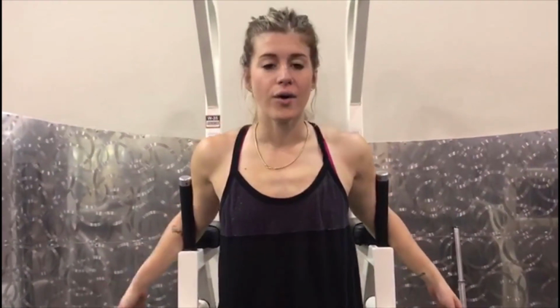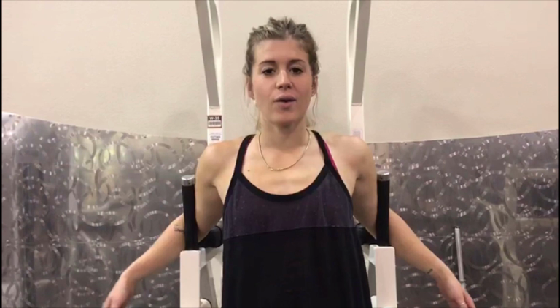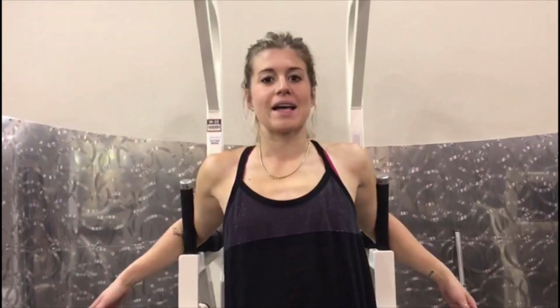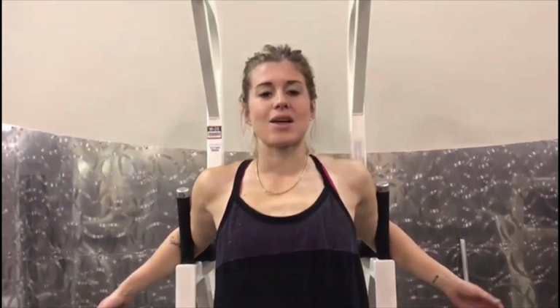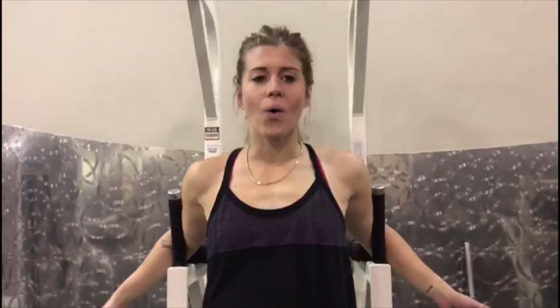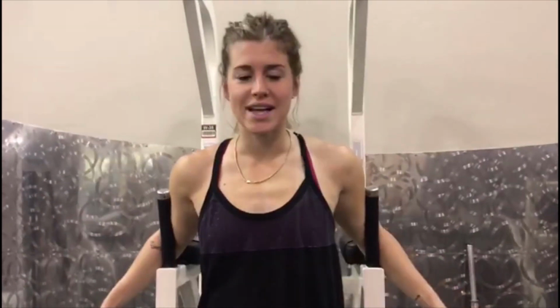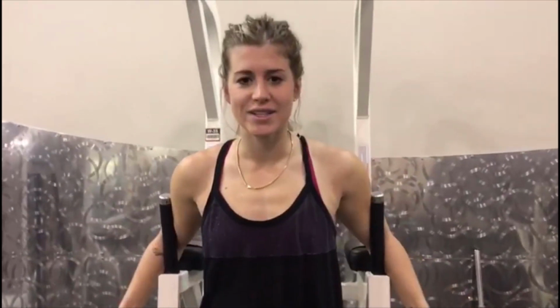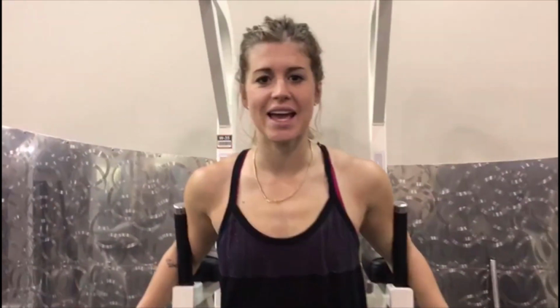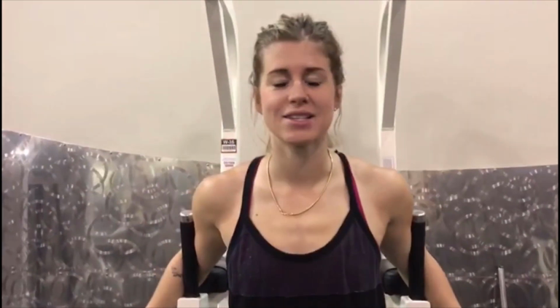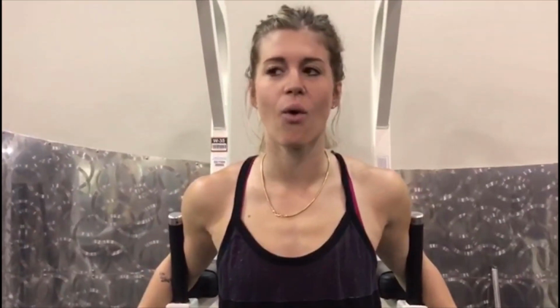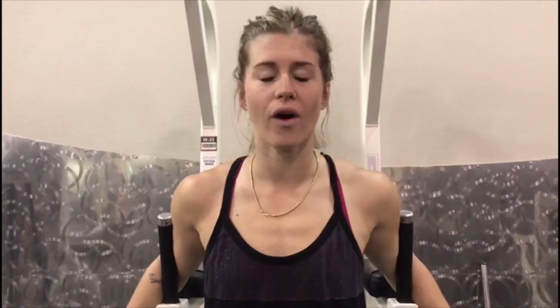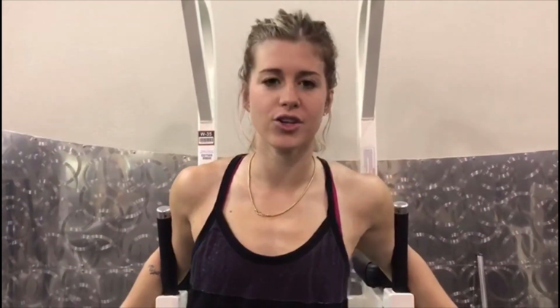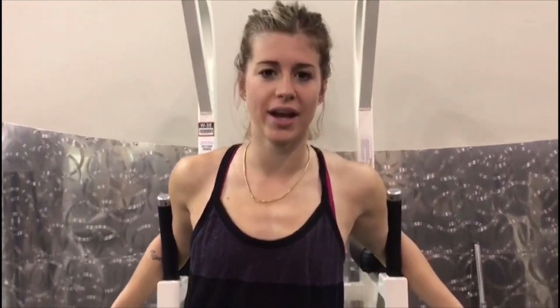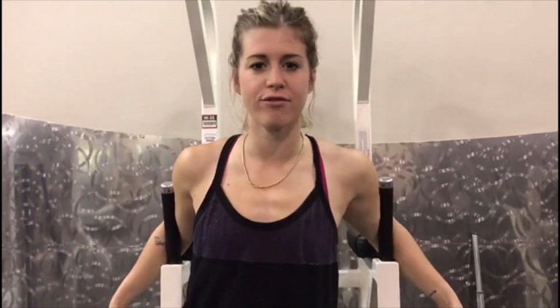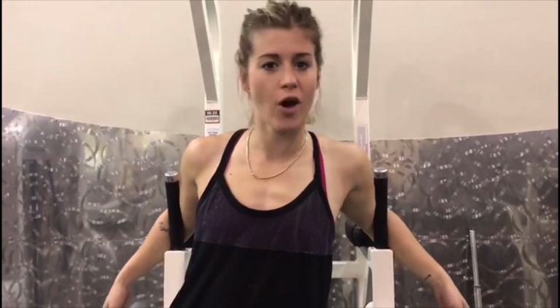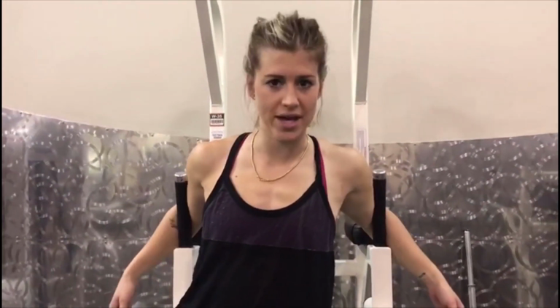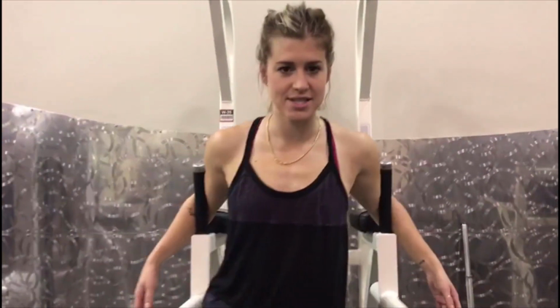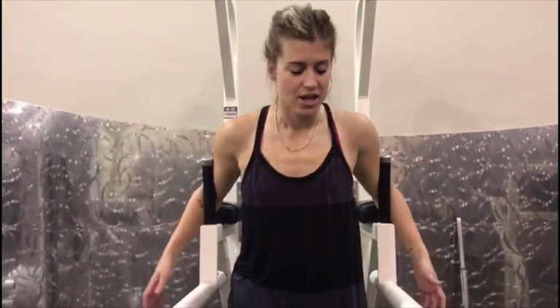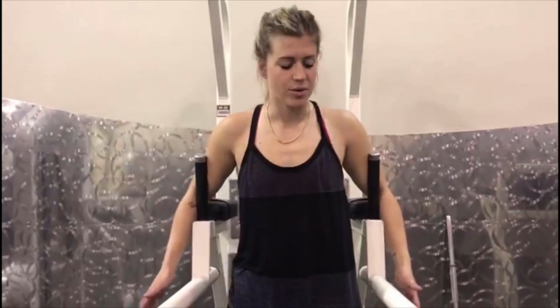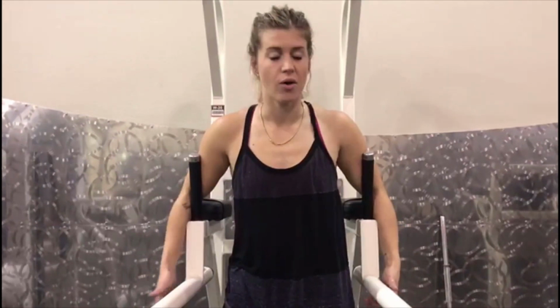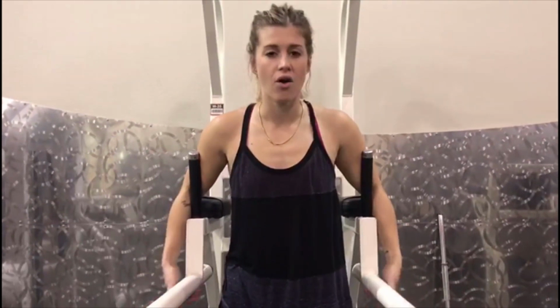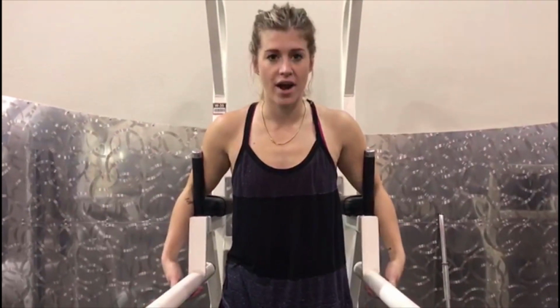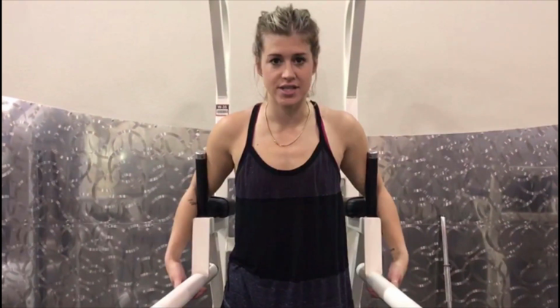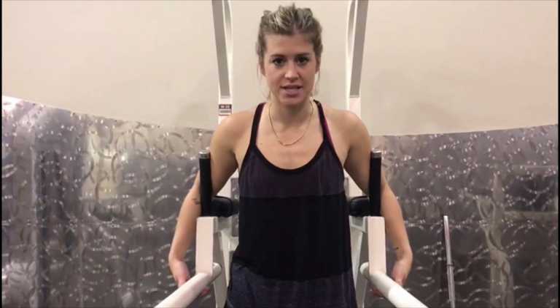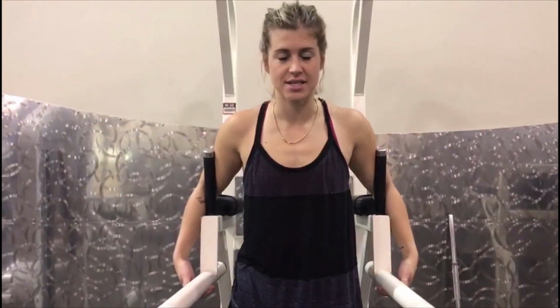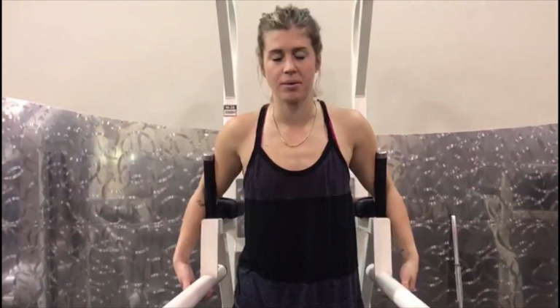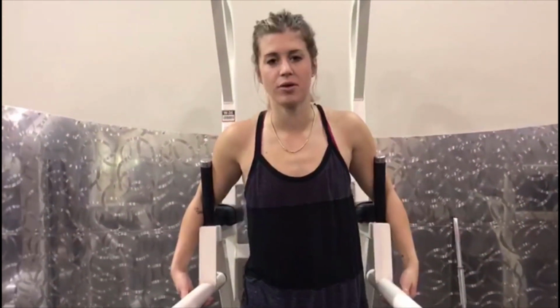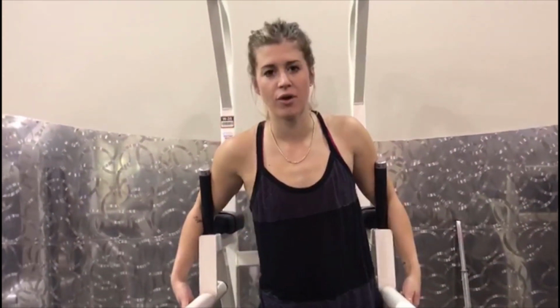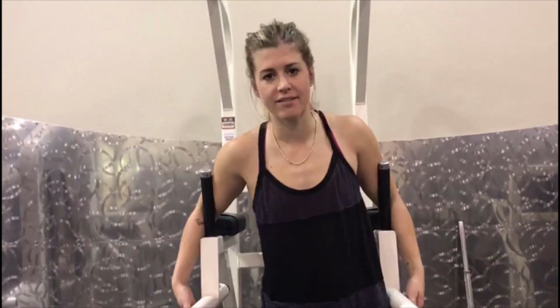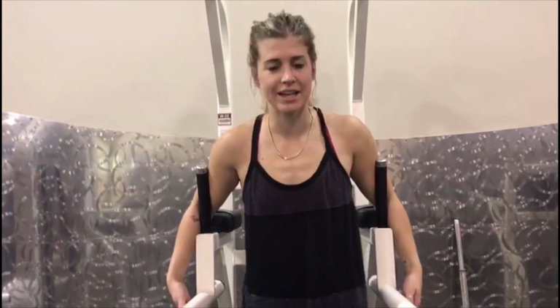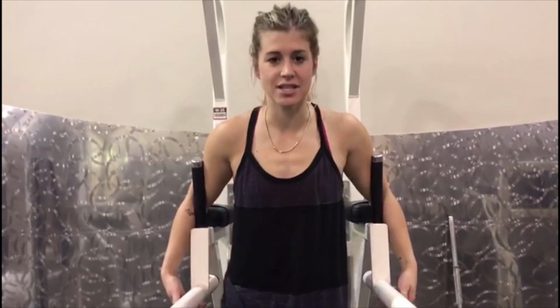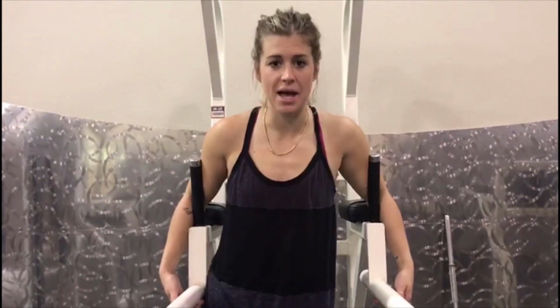Okay you guys, the whole entire day is core training focused, so we're going to do all core exercises. It's going to be beautiful and lovely — and it's just going to suck.